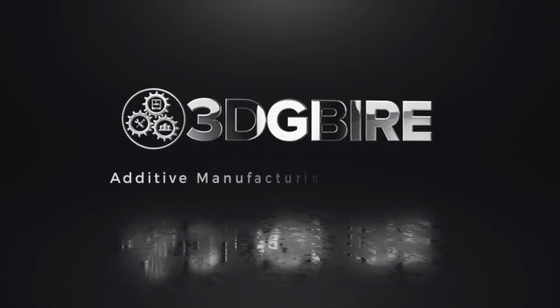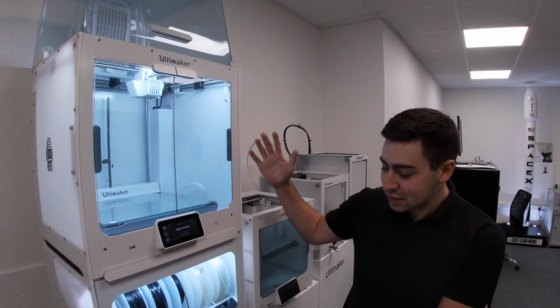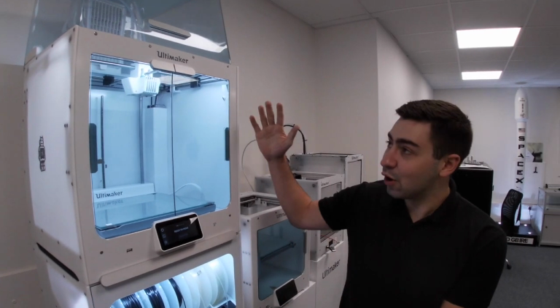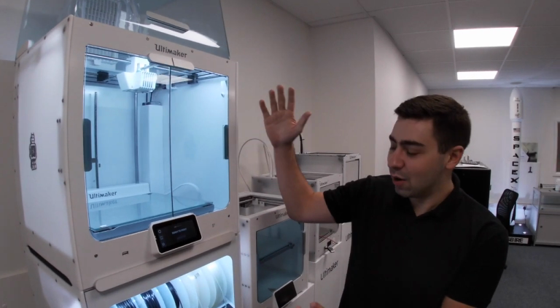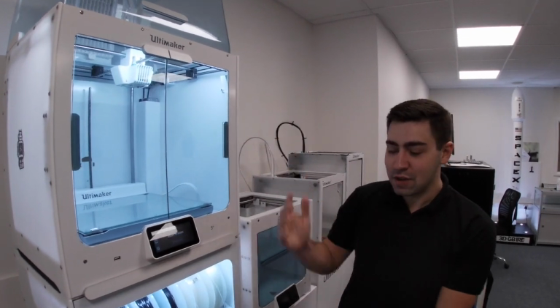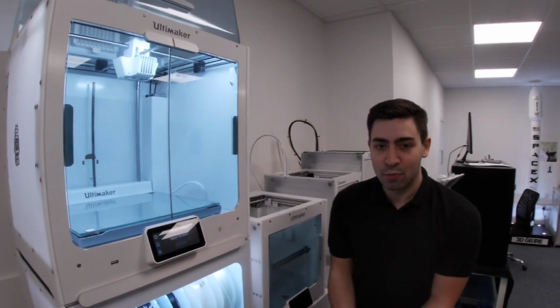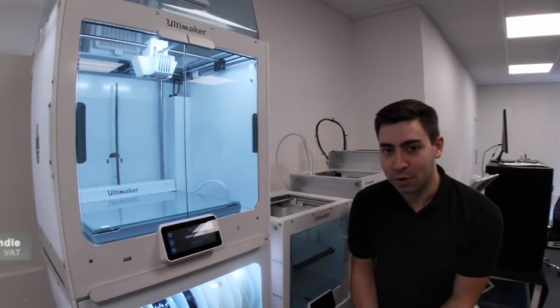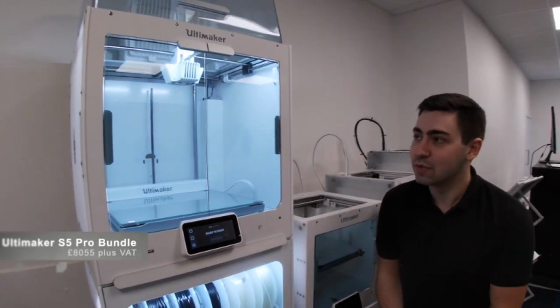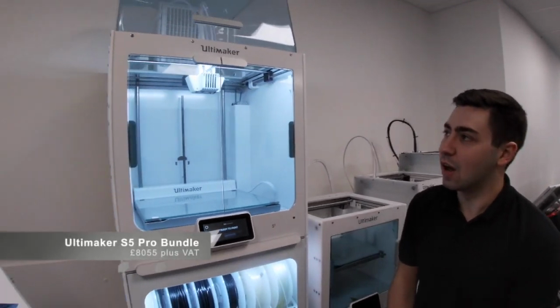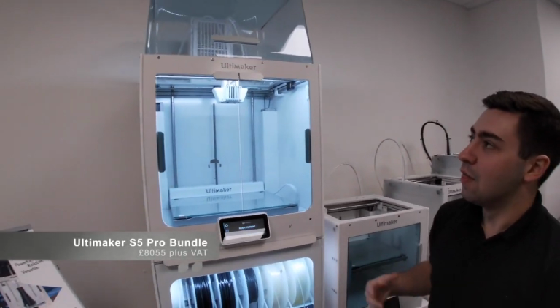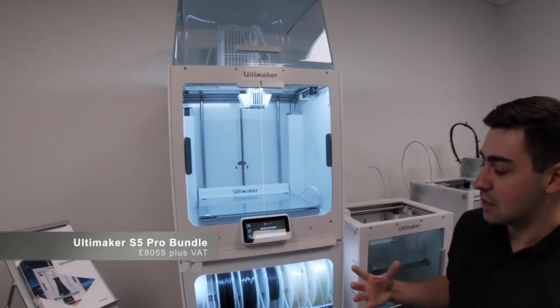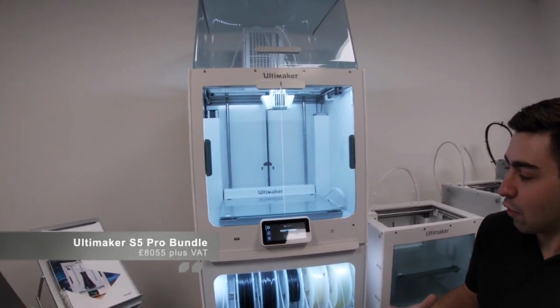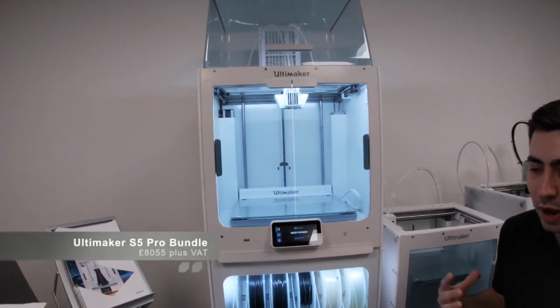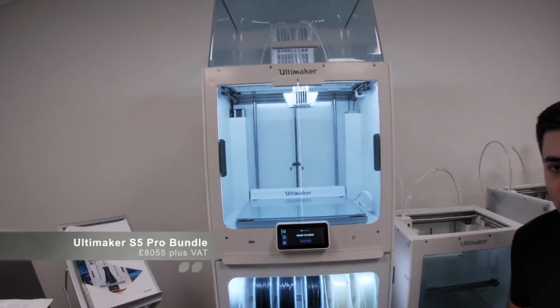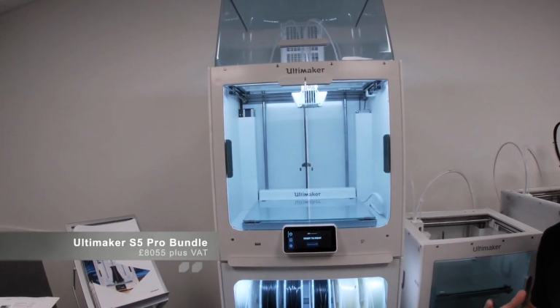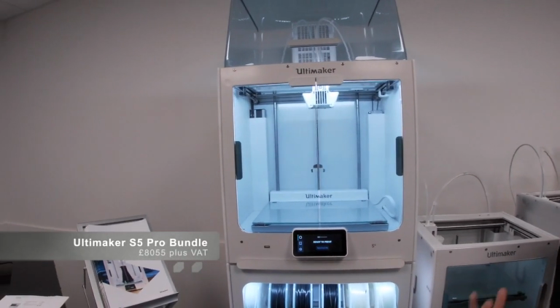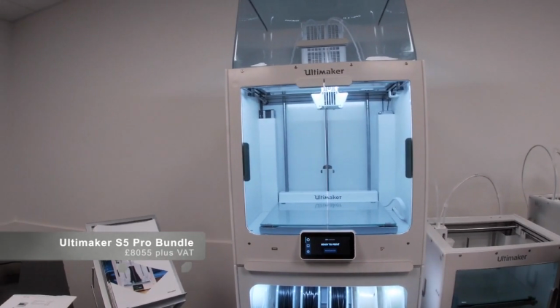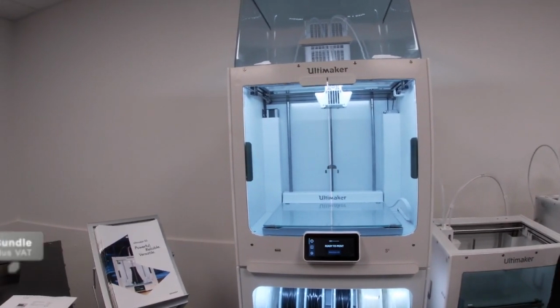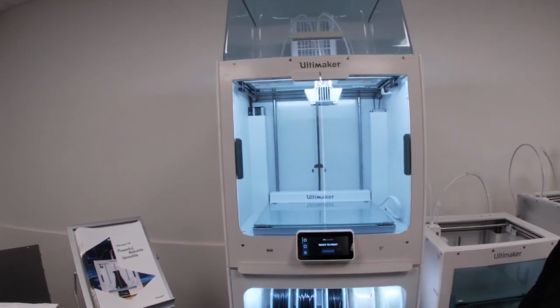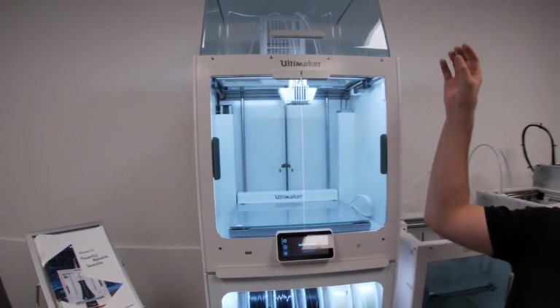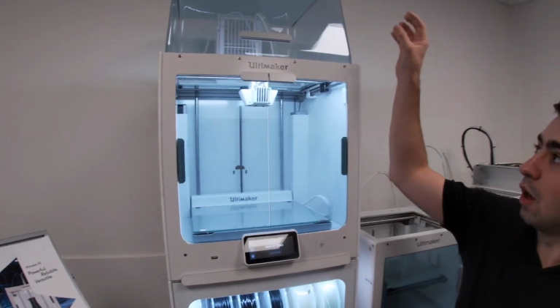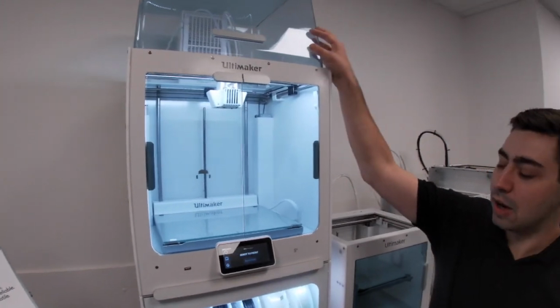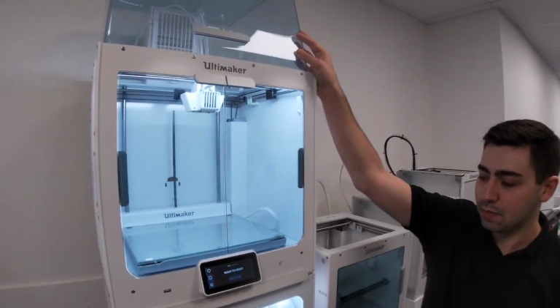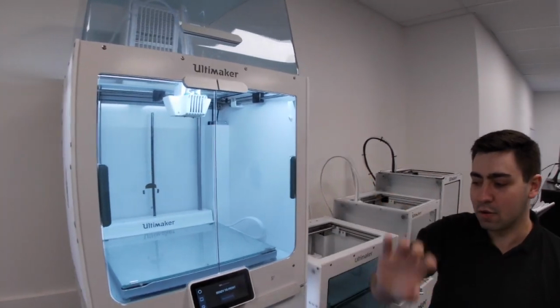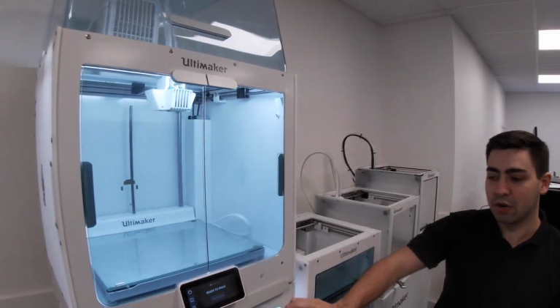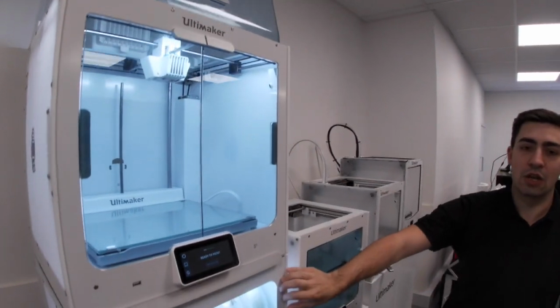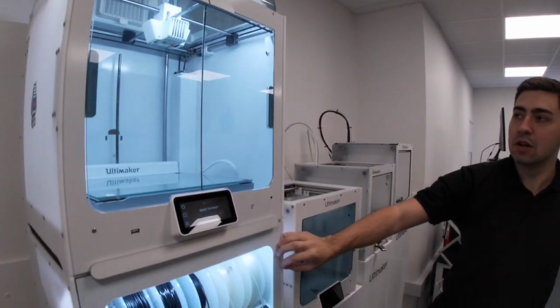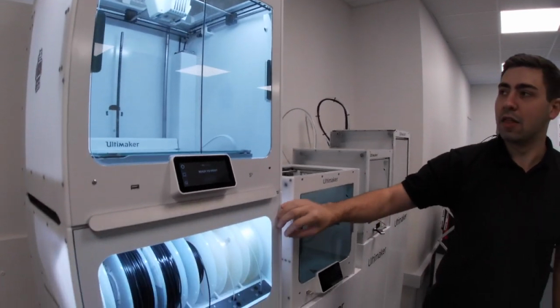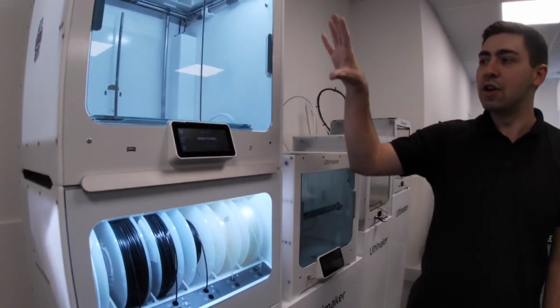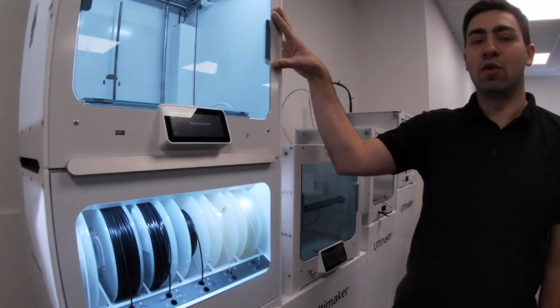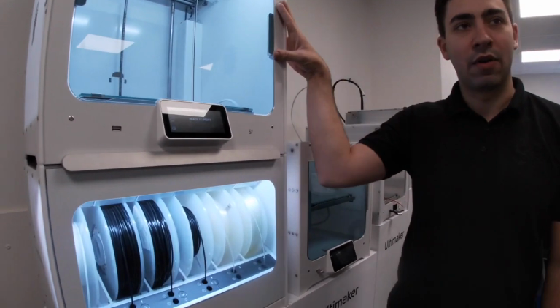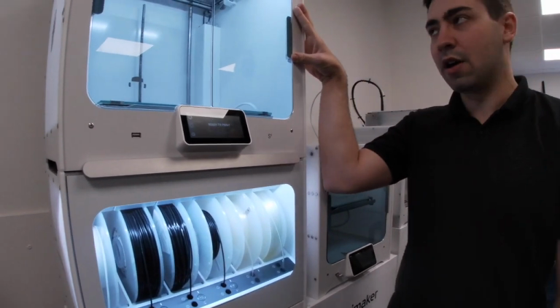What you can see before you here is the S5 Pro Bundle. This essentially offers you a hassle-free 3D printing experience. You've got an air manager, you've got a material station, and at the heart of this you've got your Ultimaker S5.